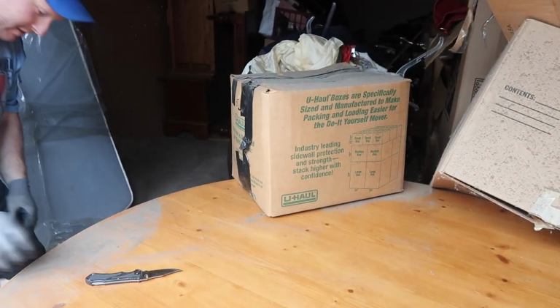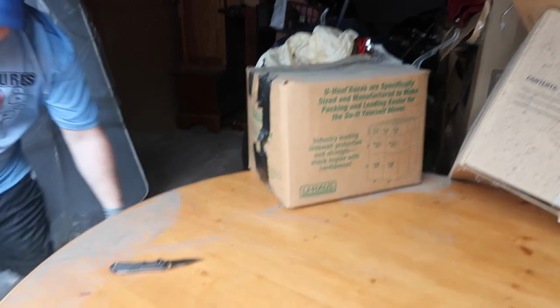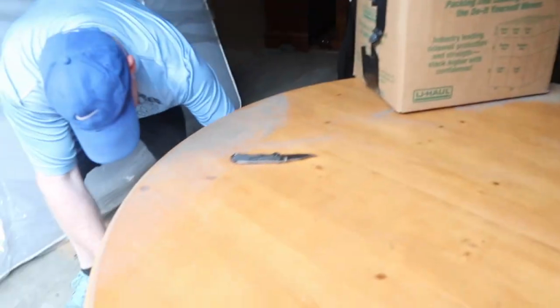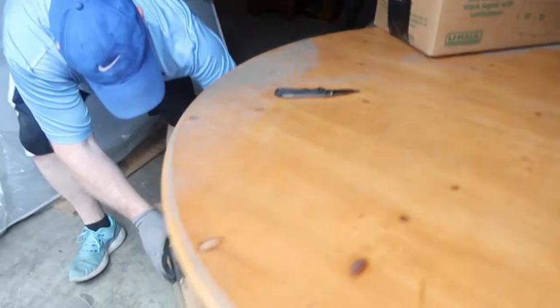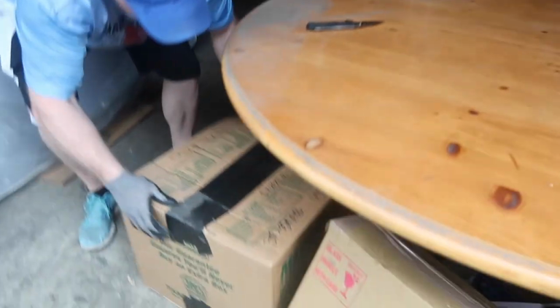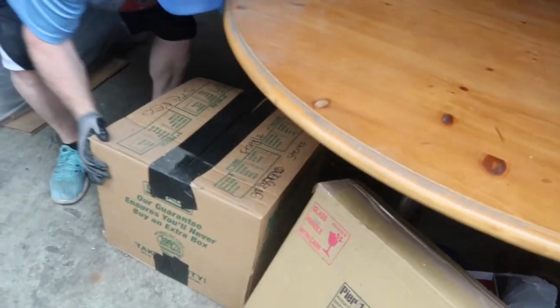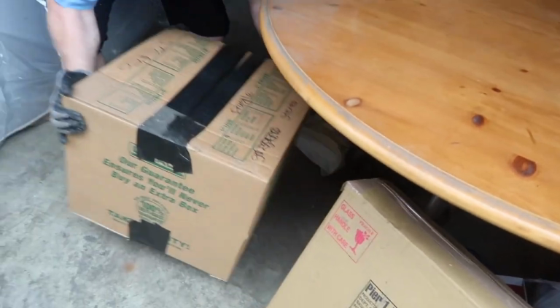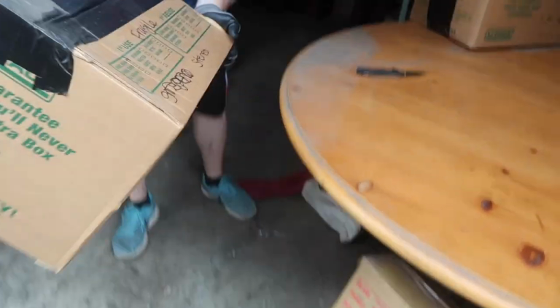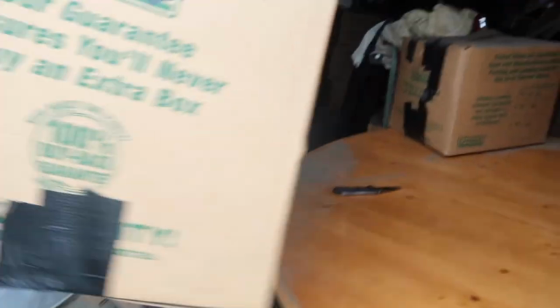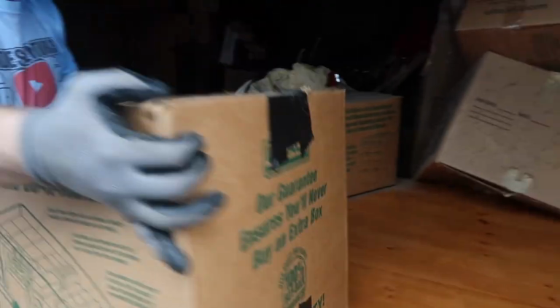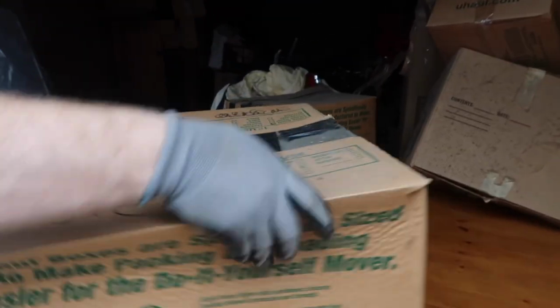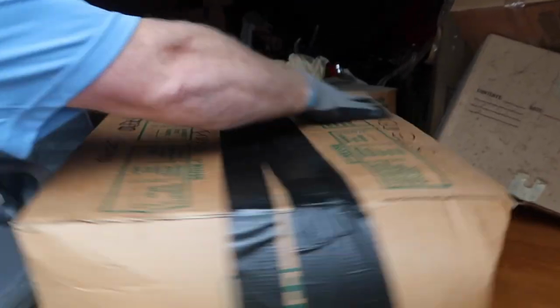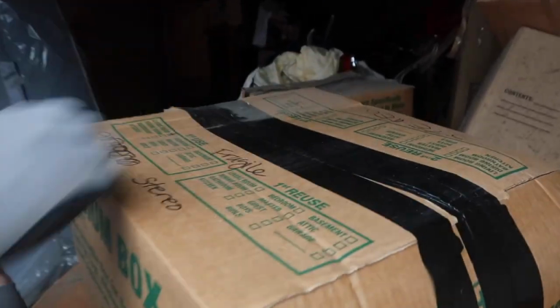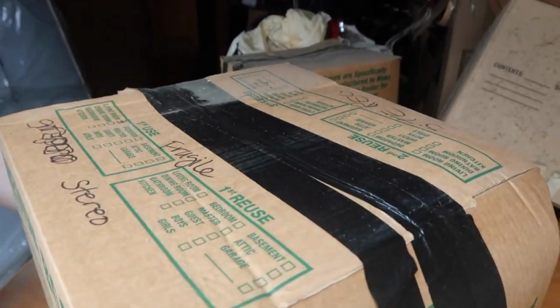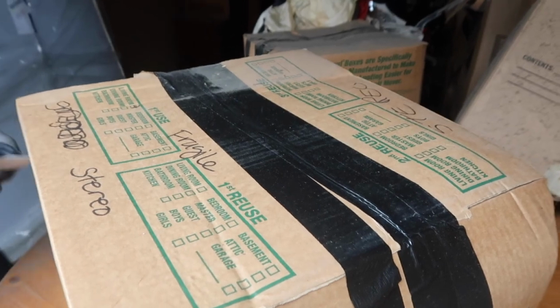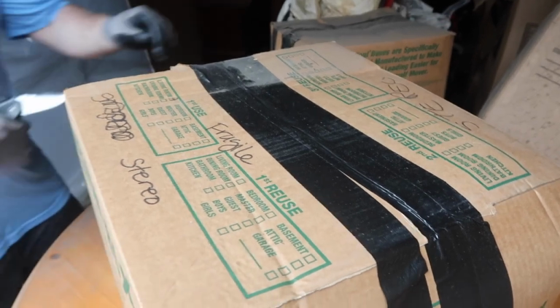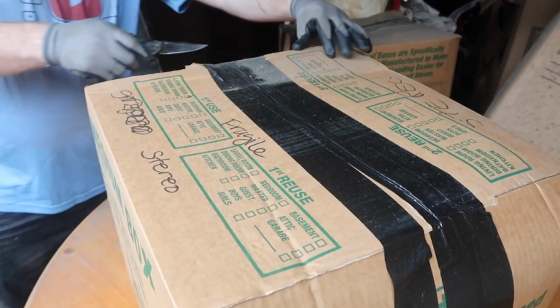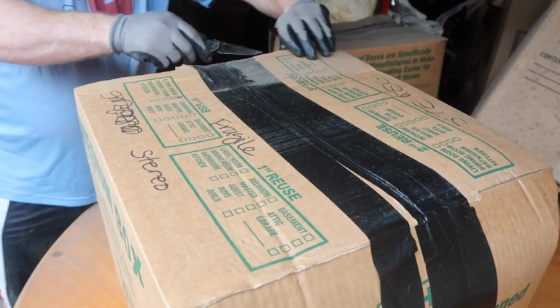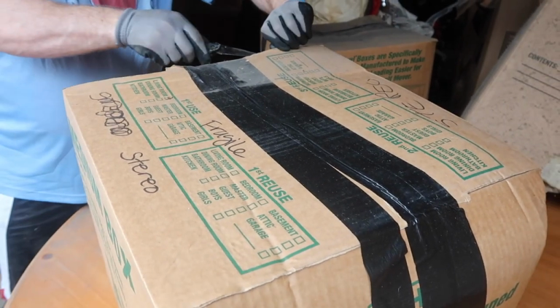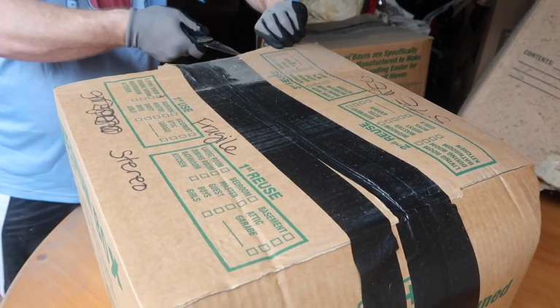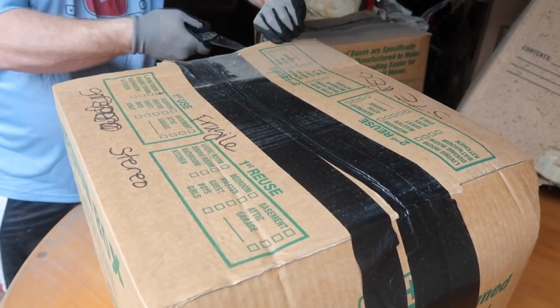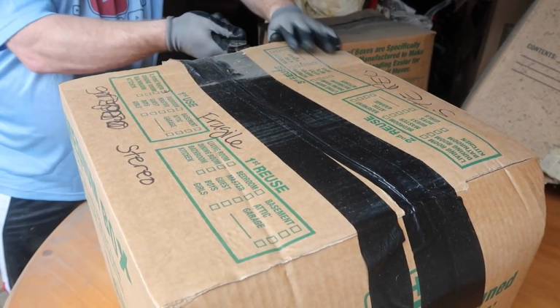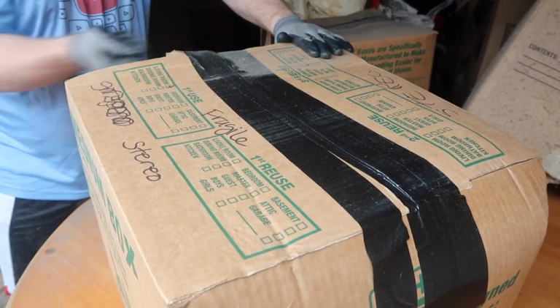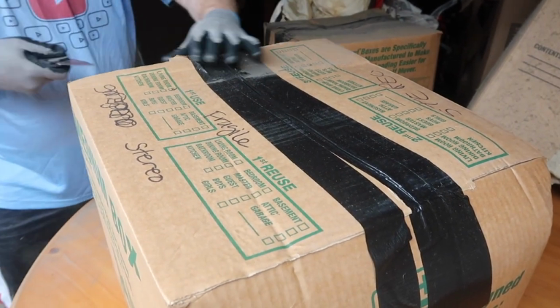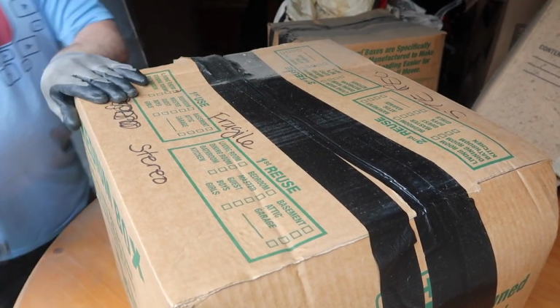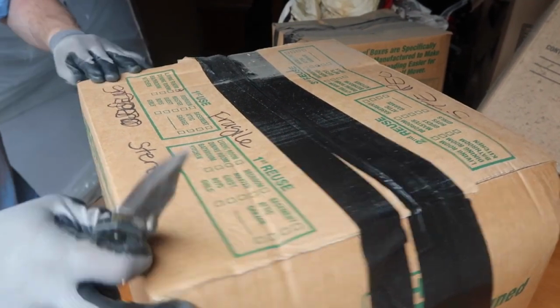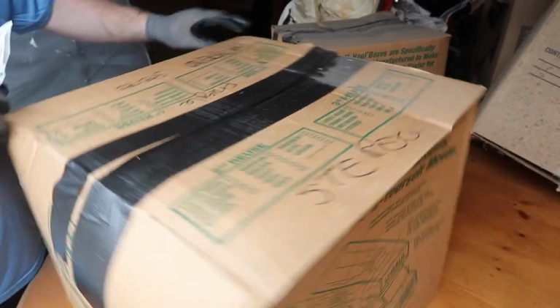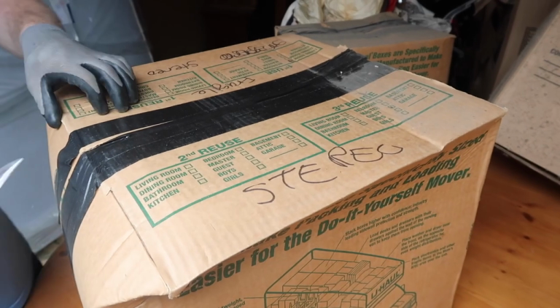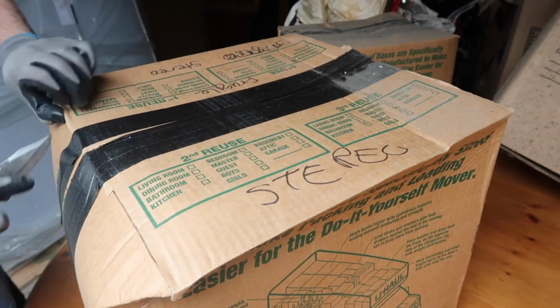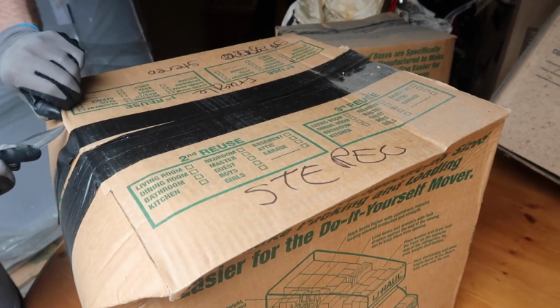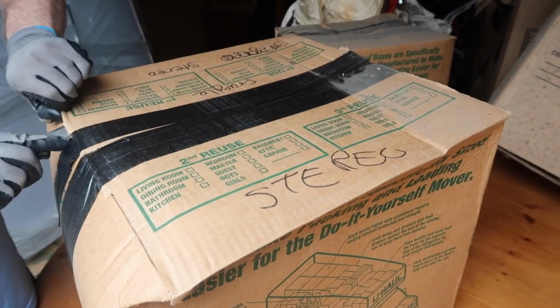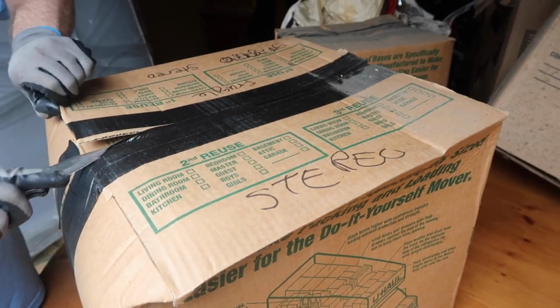Let's do this one though. This one says 'fragile — old stereo.' Dude, we made some money on this unit. Holy moly.